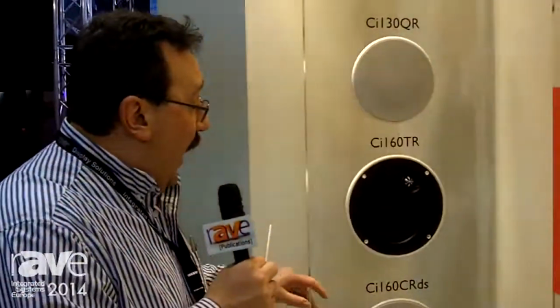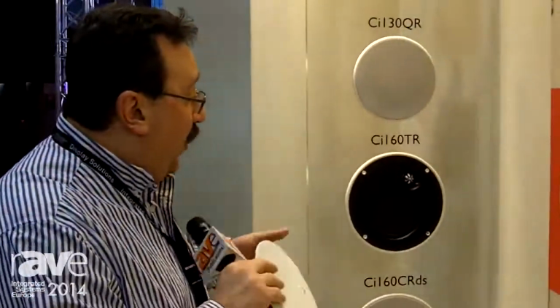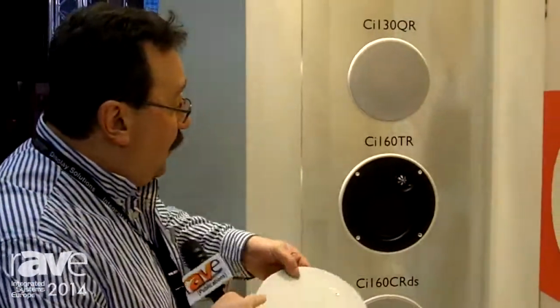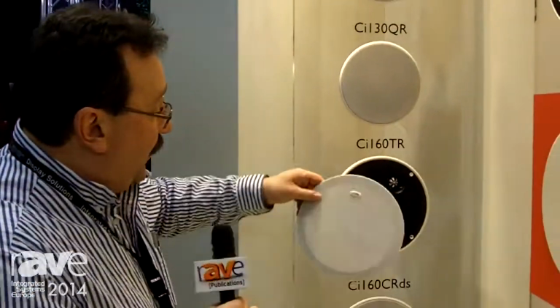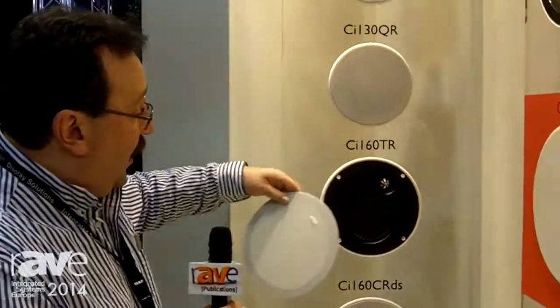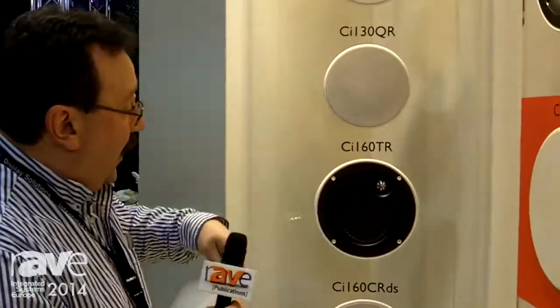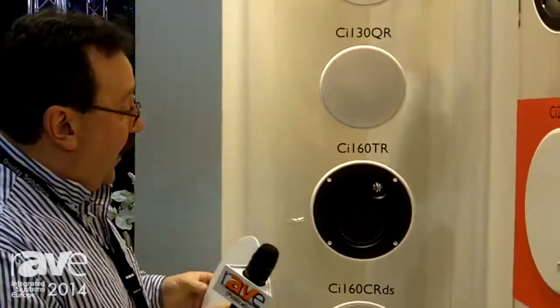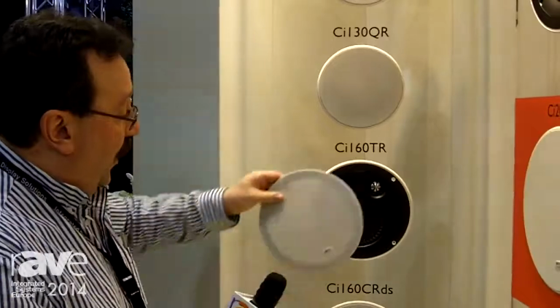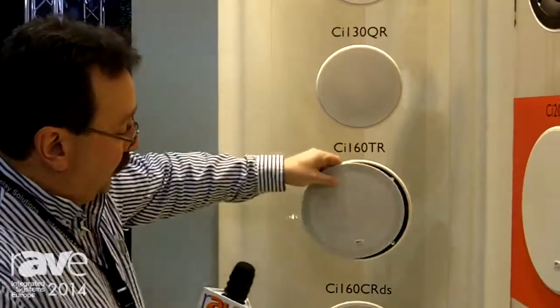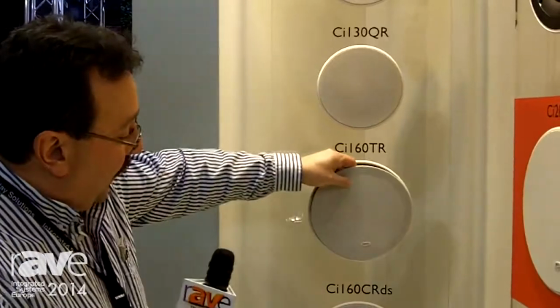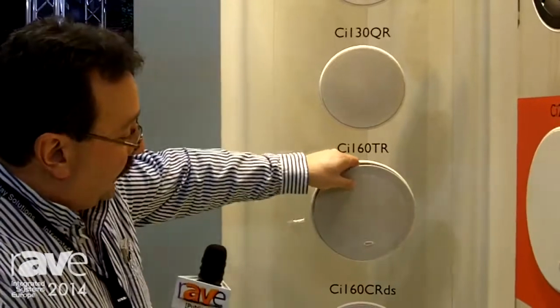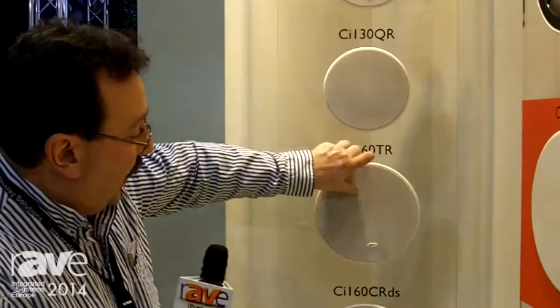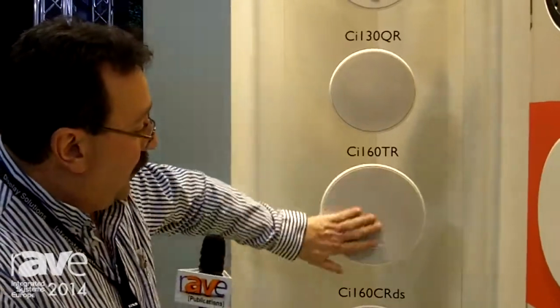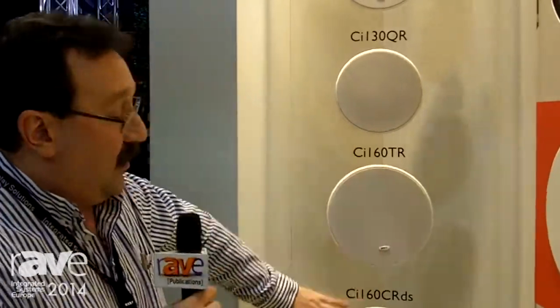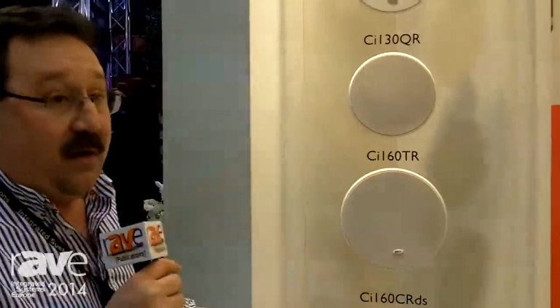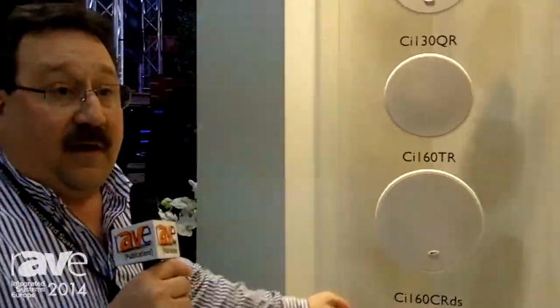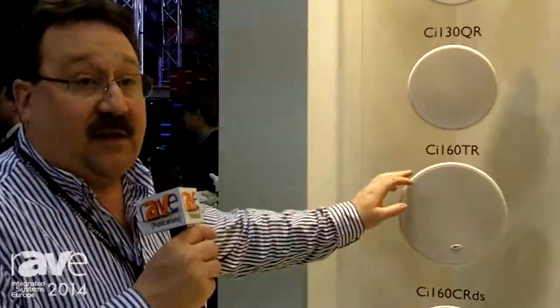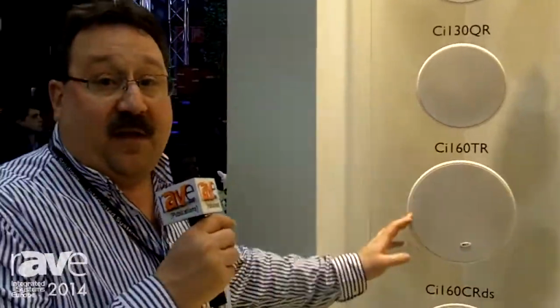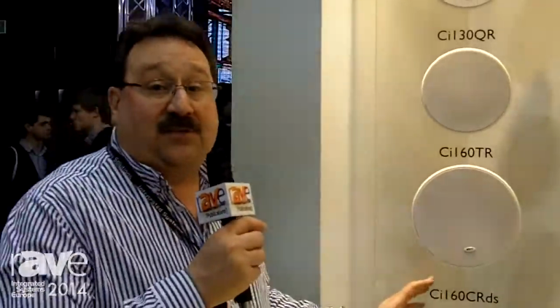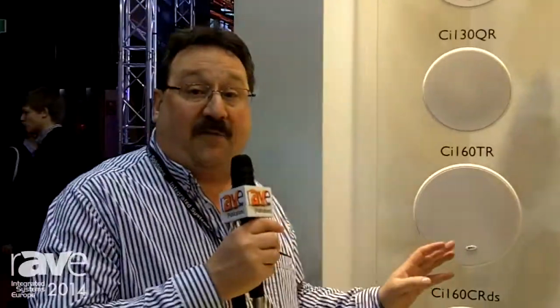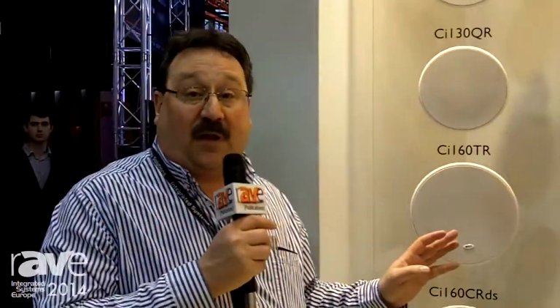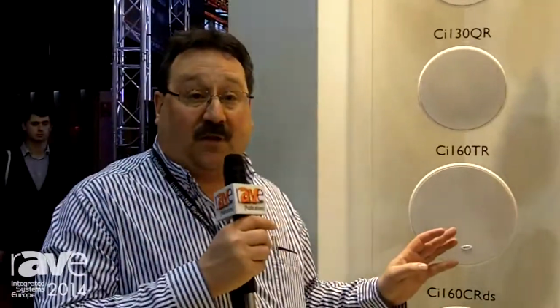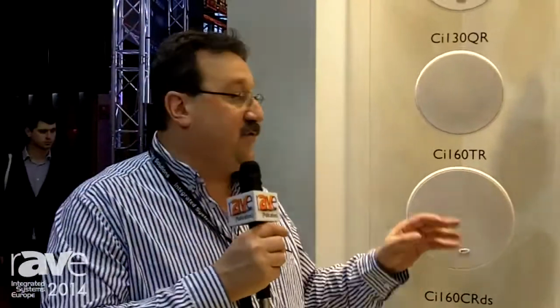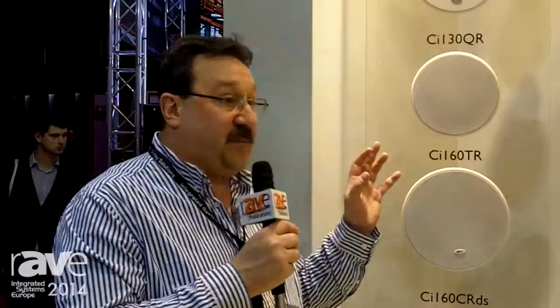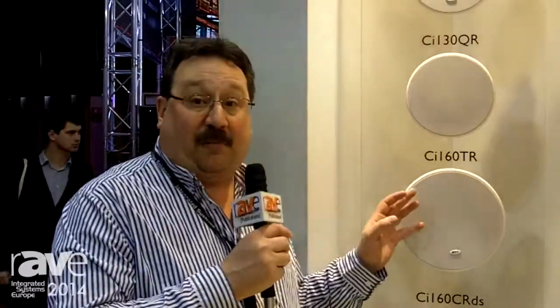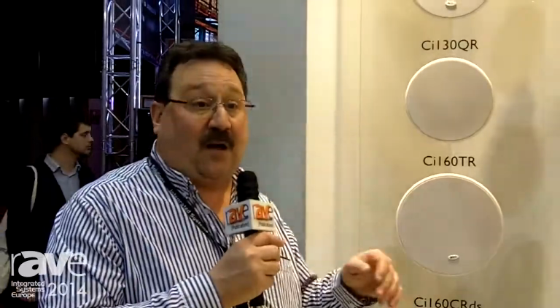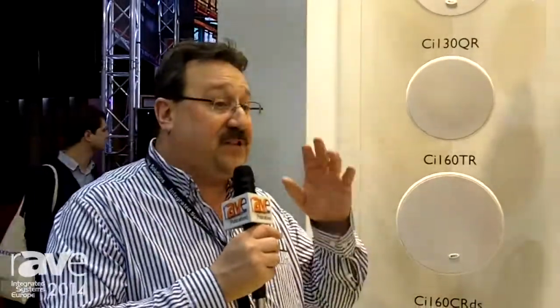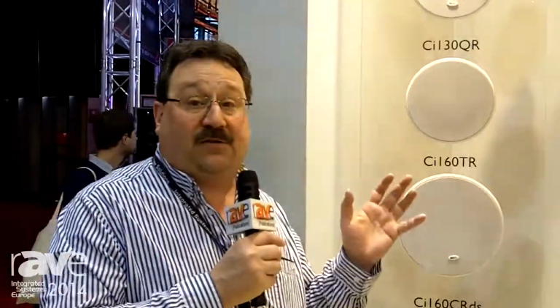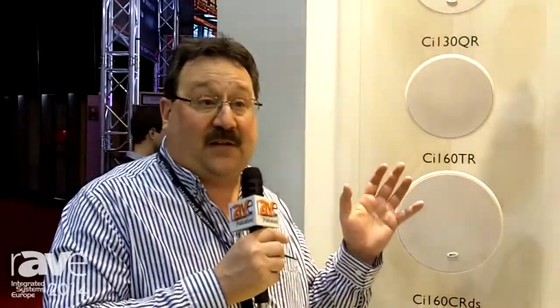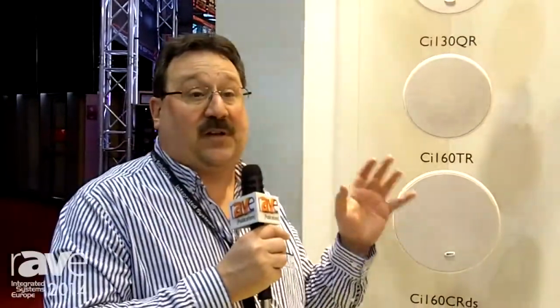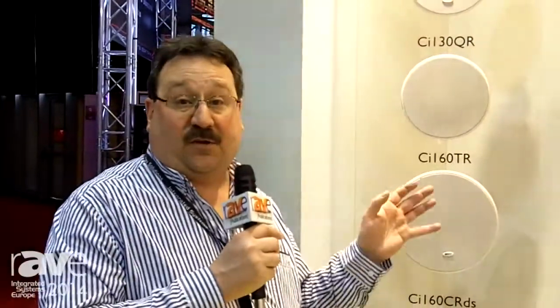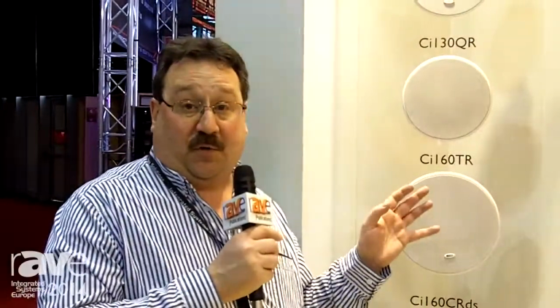And once the grill is on, and it goes on with just a magnetic snap, it's got the thin bezel that everyone loves the look of. So it's a problem solver that sounds fantastic and looks beautiful.